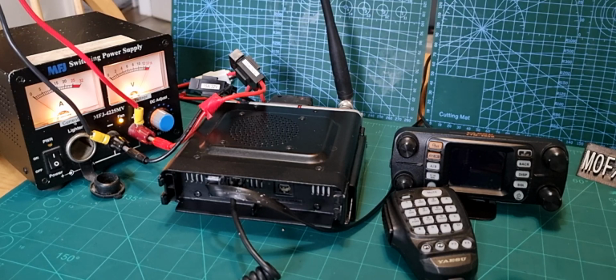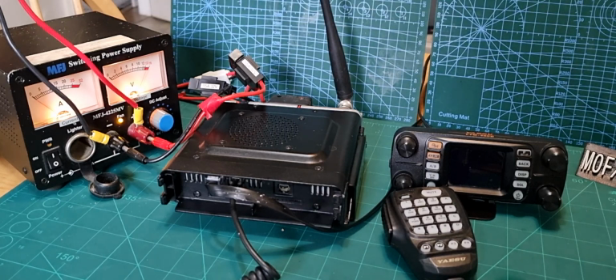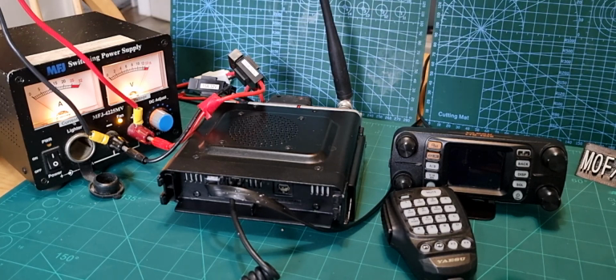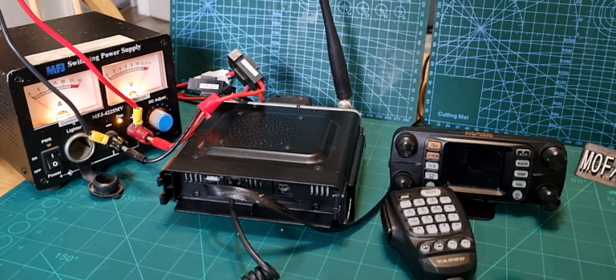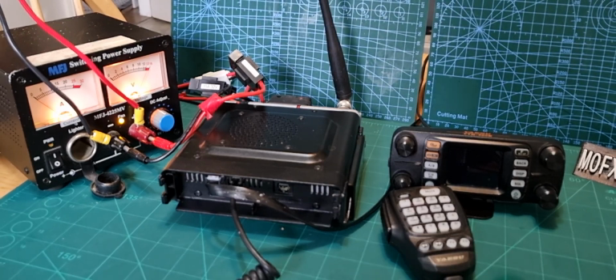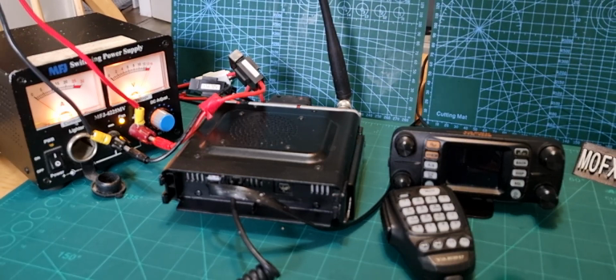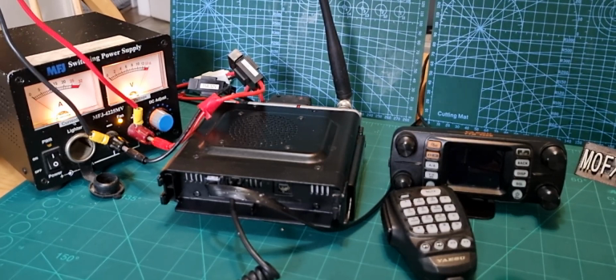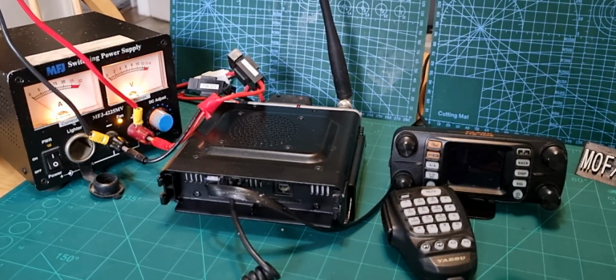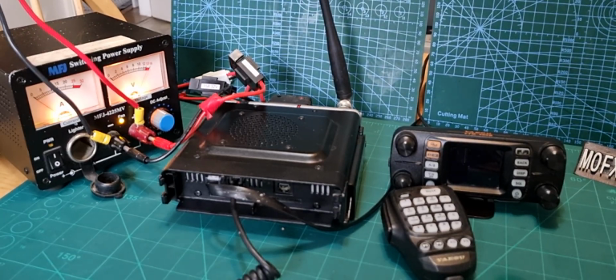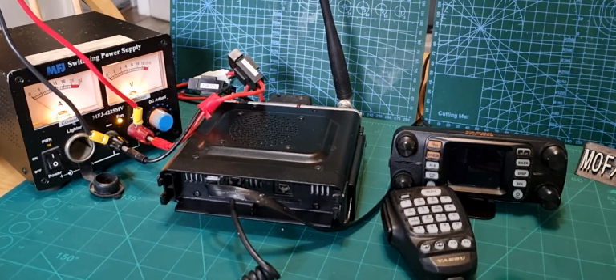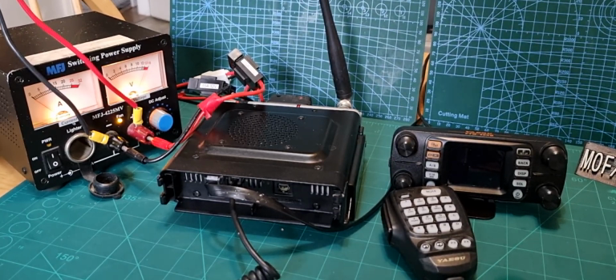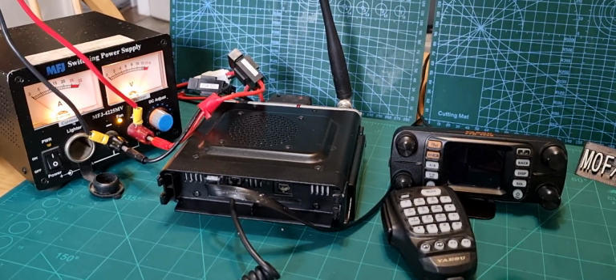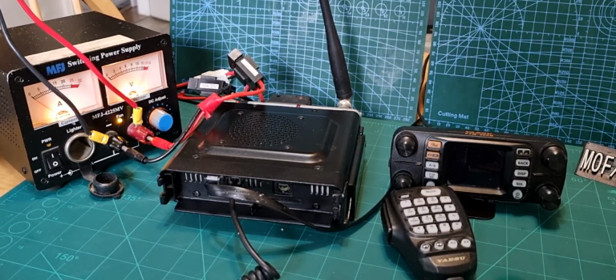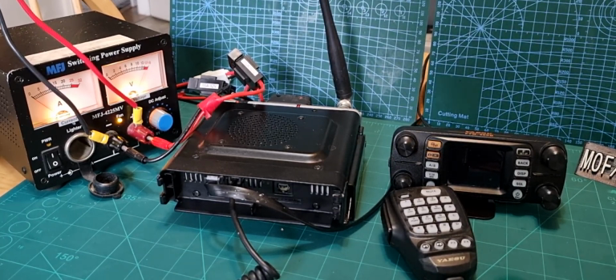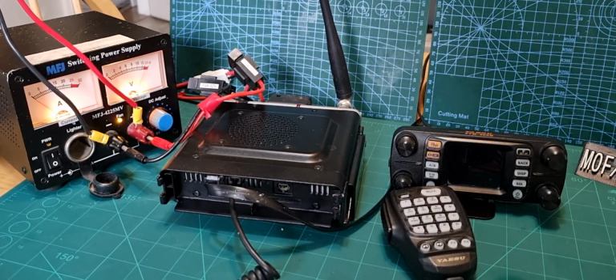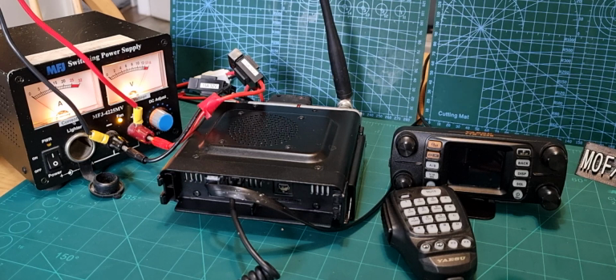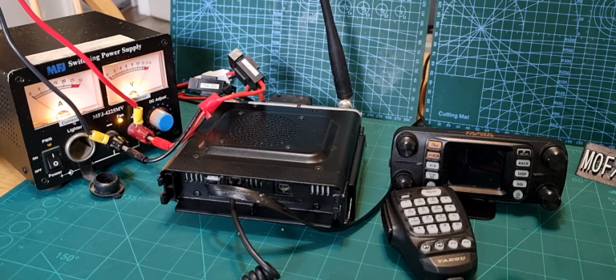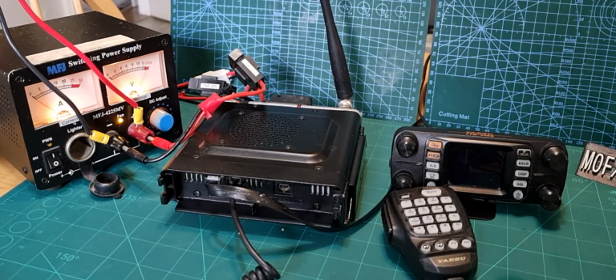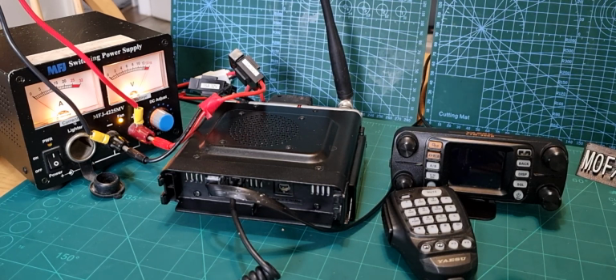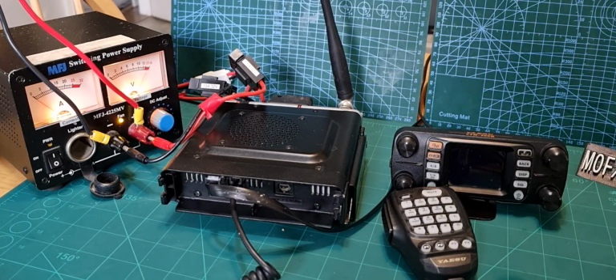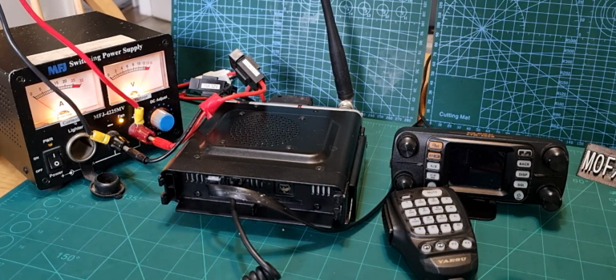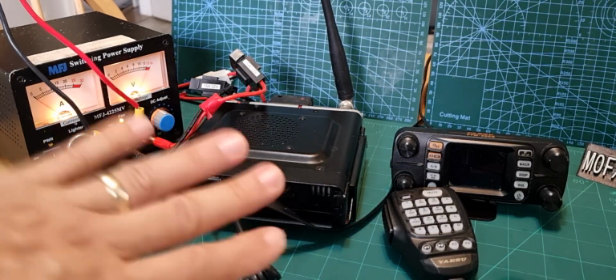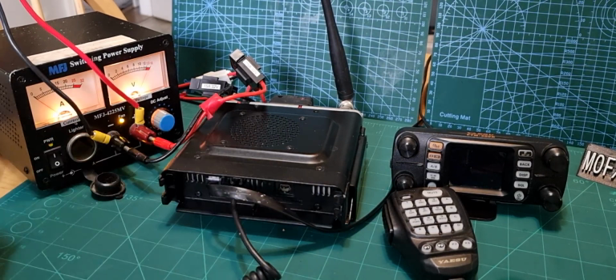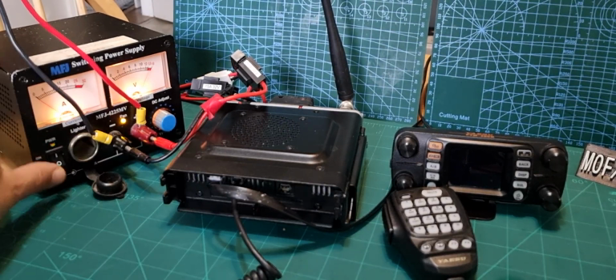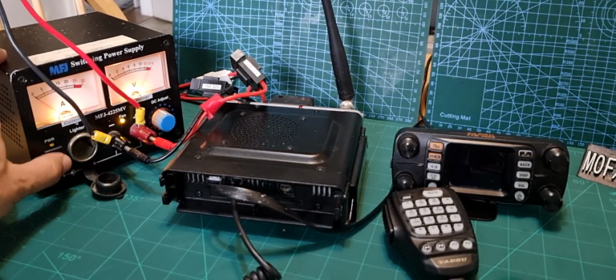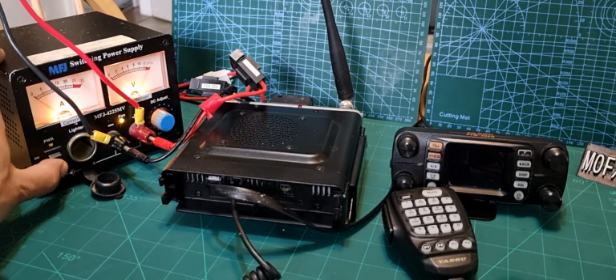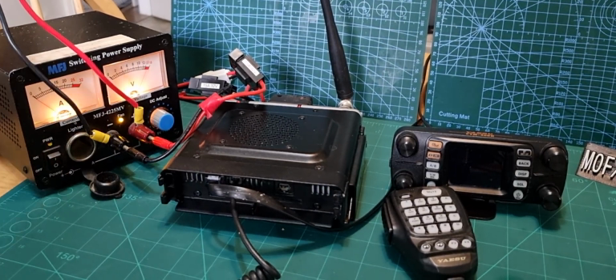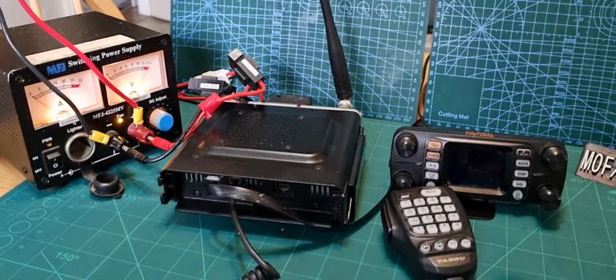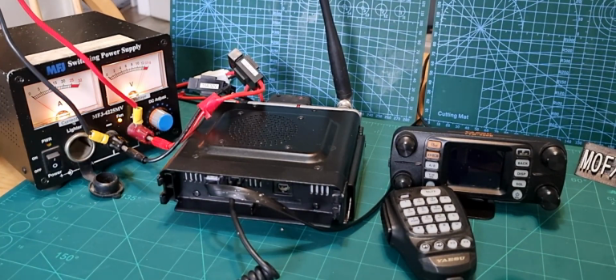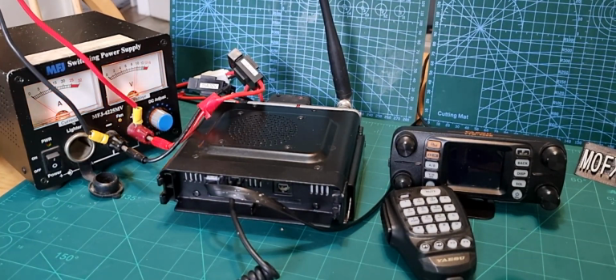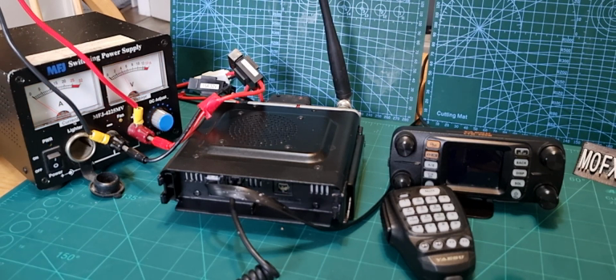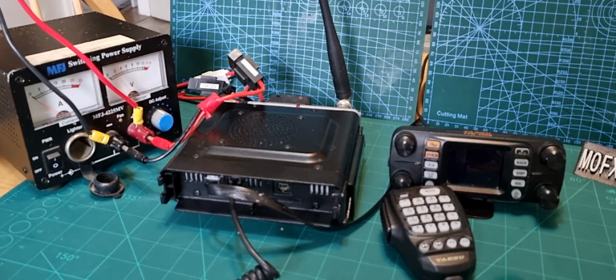You've taken everything out of the box and you want to put your FTM-300 together, so let's do one thing at a time. I've been testing it so let's turn it off first.